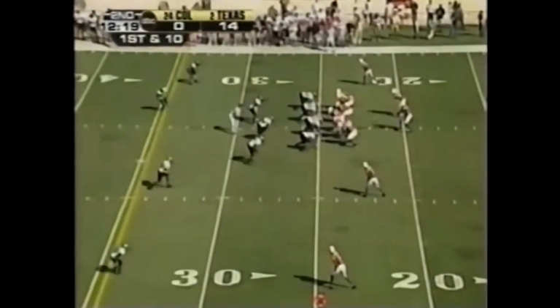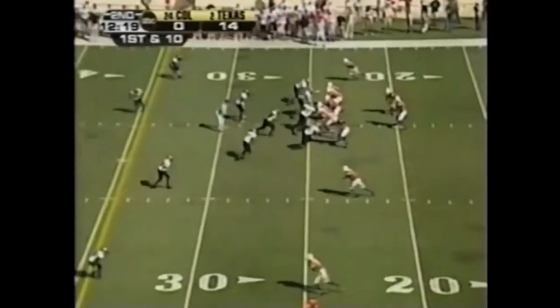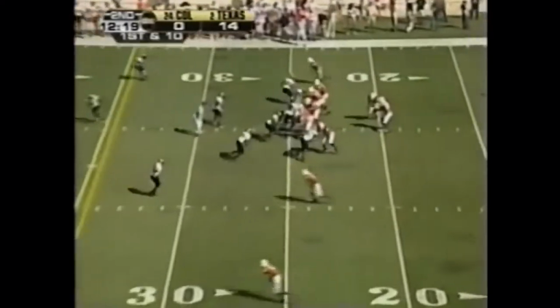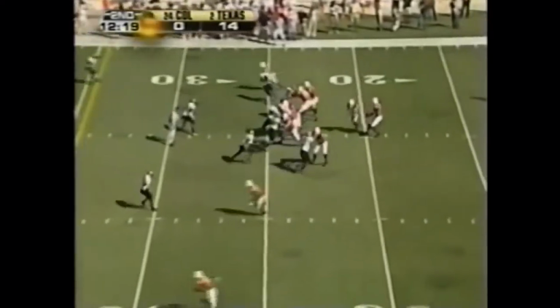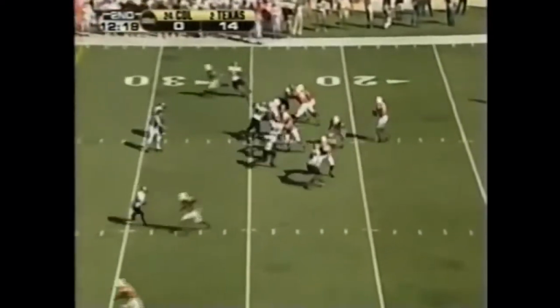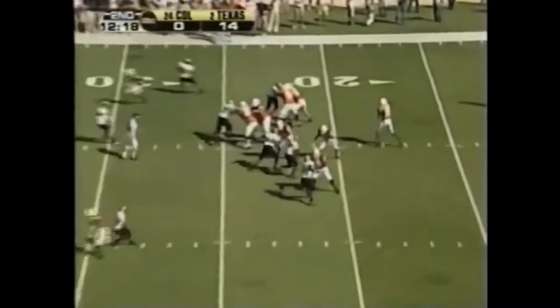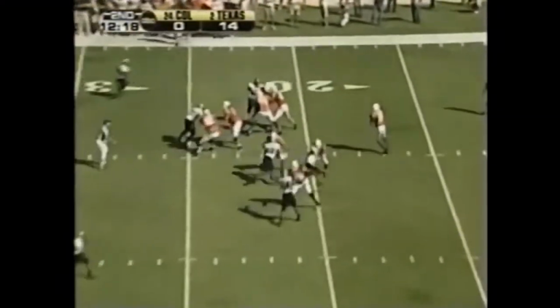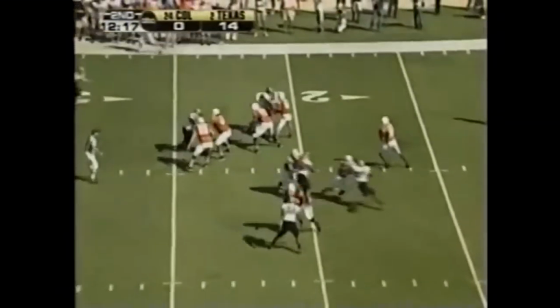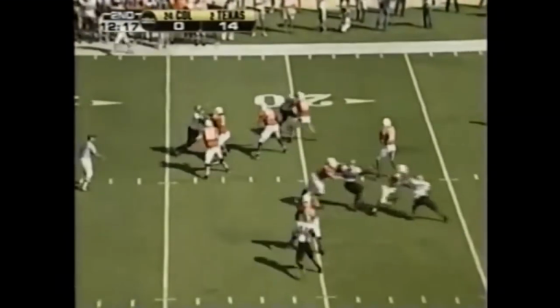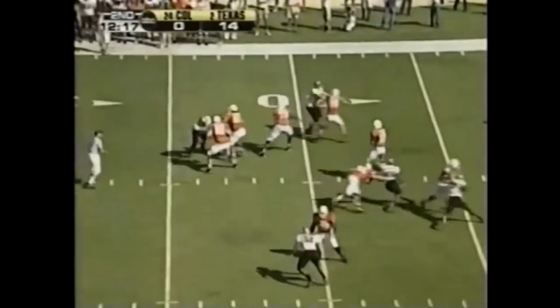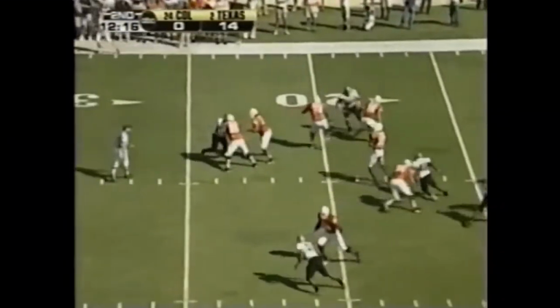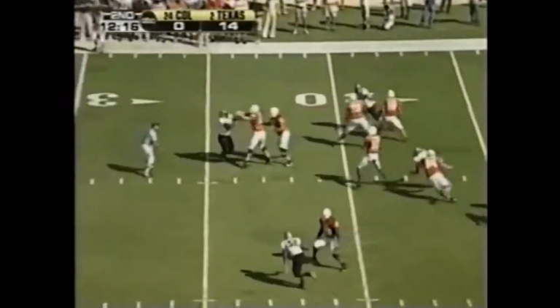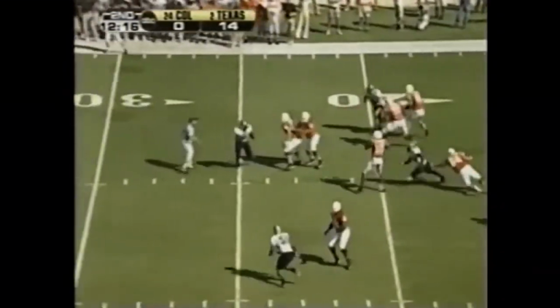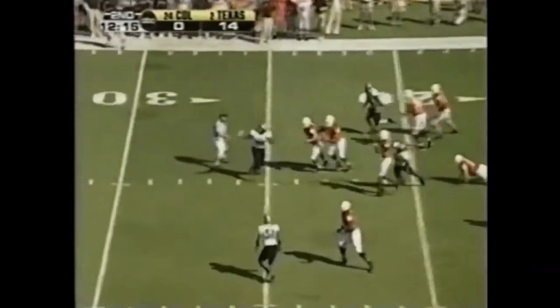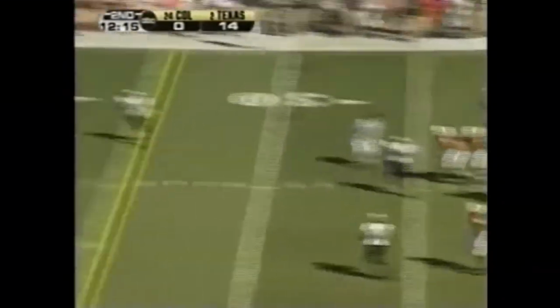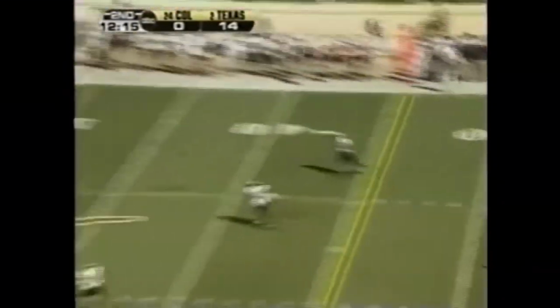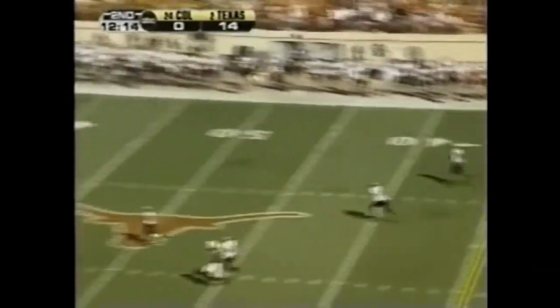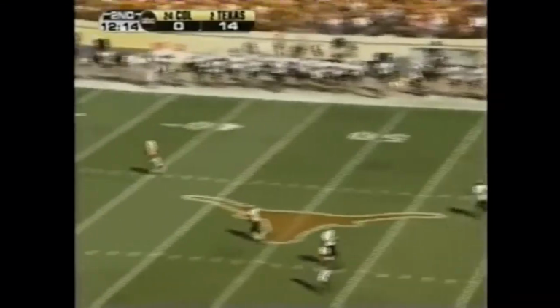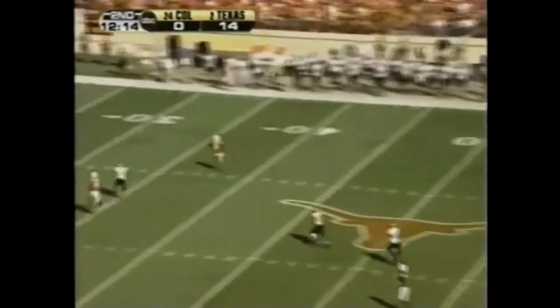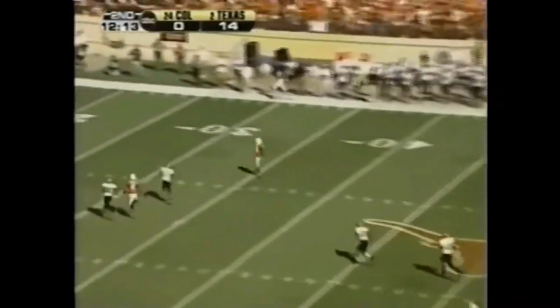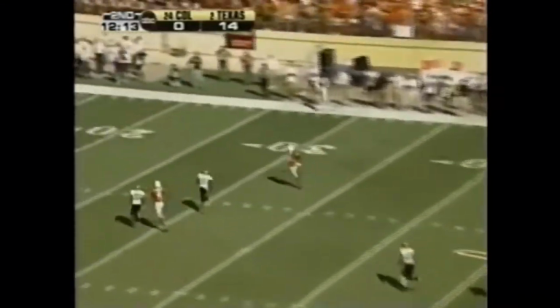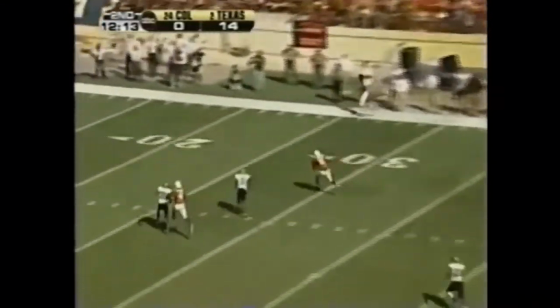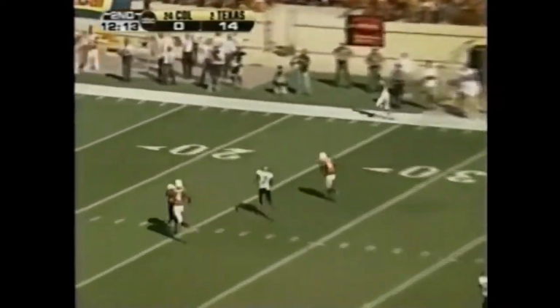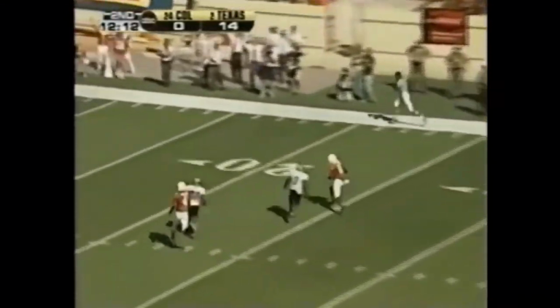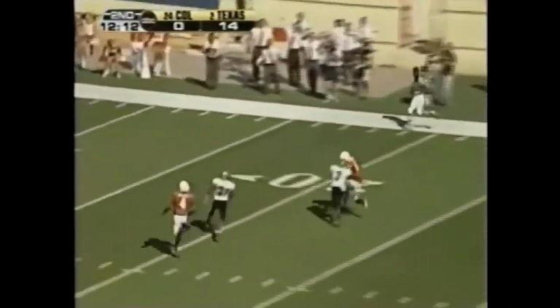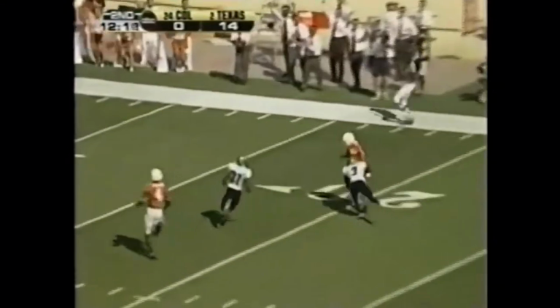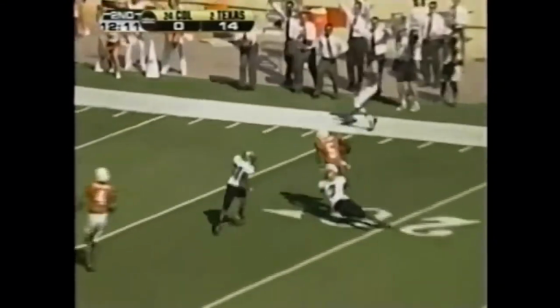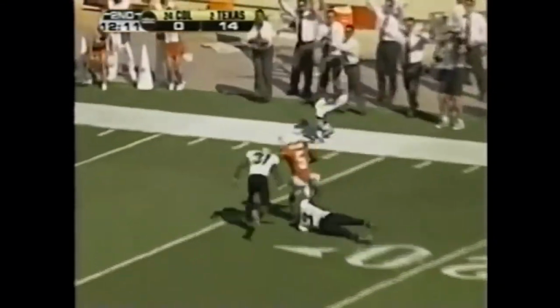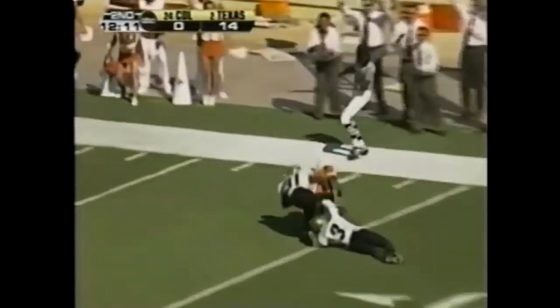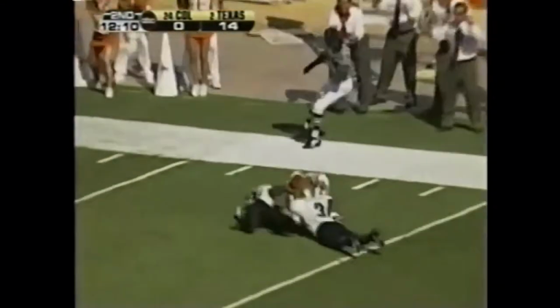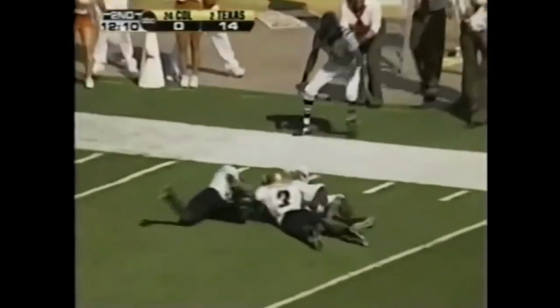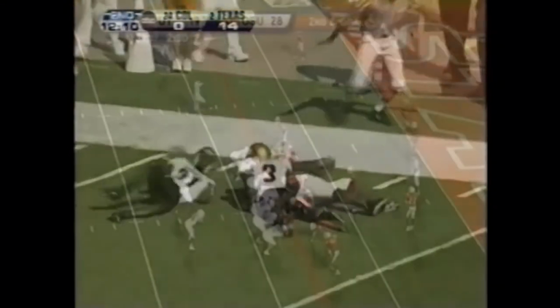Beautiful day in Austin. Vince Young back to work — looking deep for Billy Pittman. He's got it. Billy Pittman.